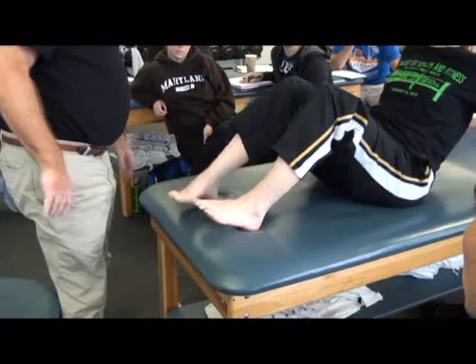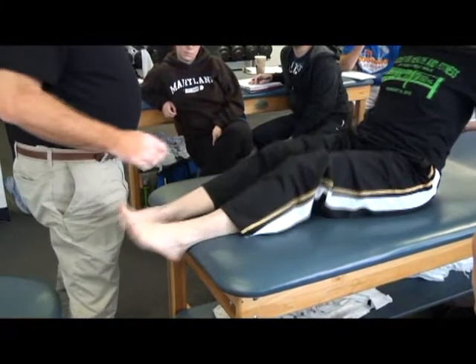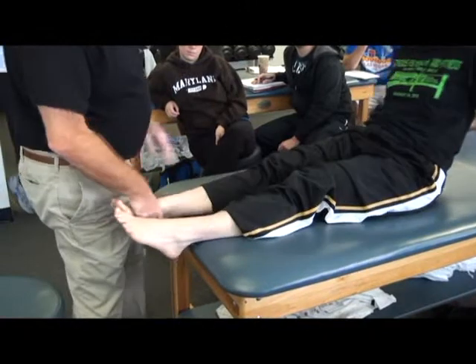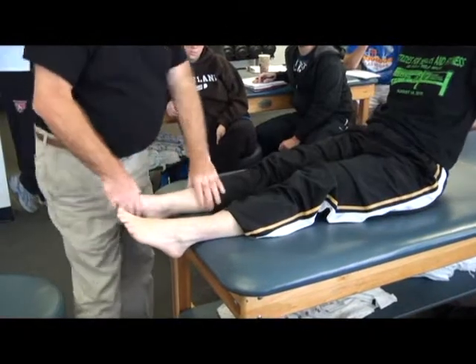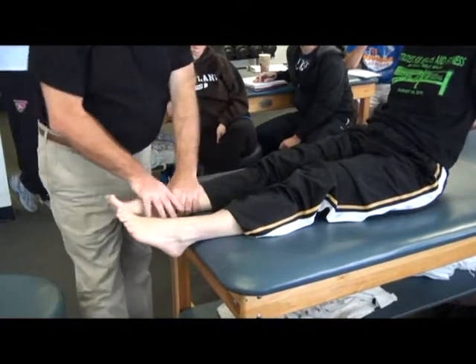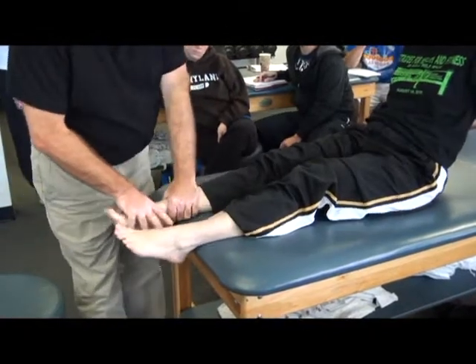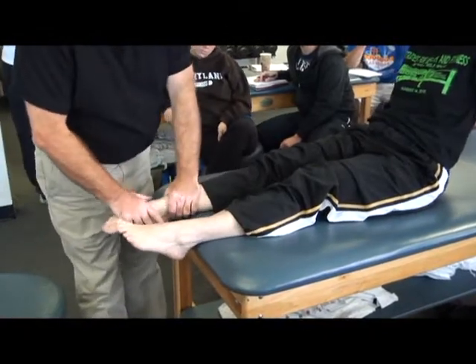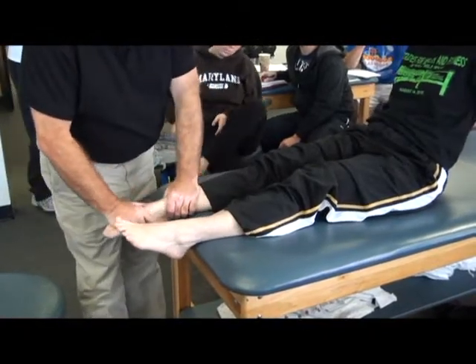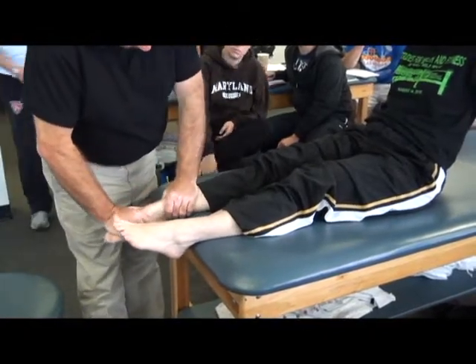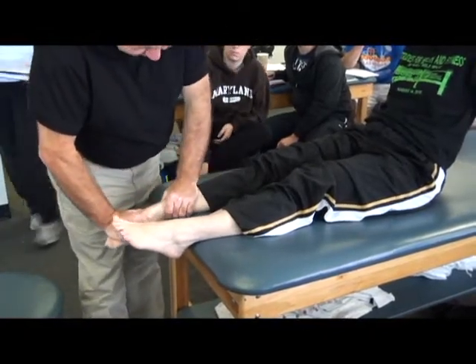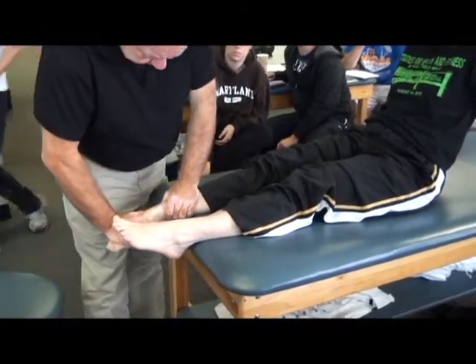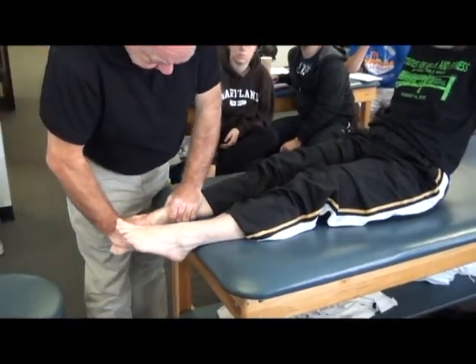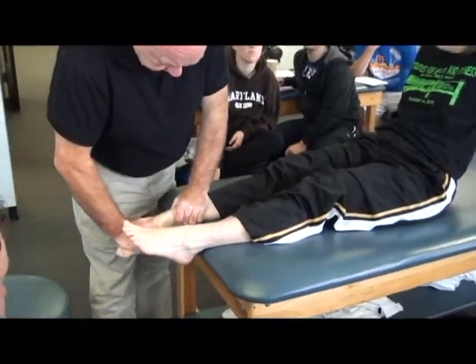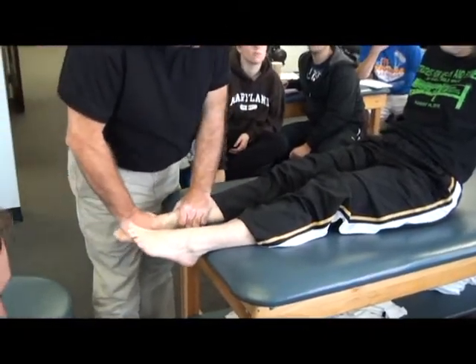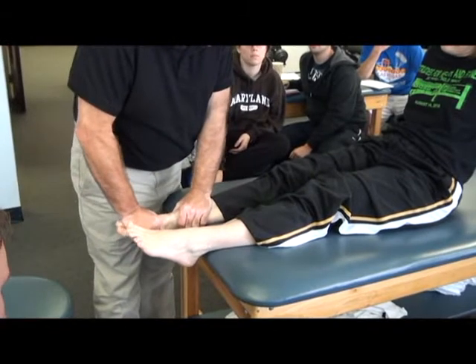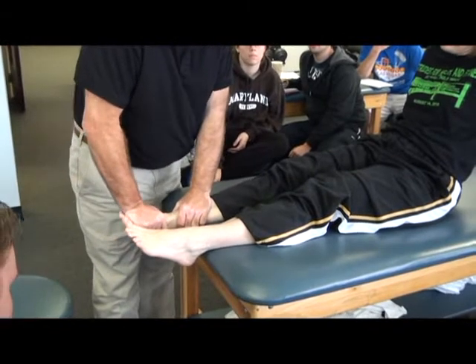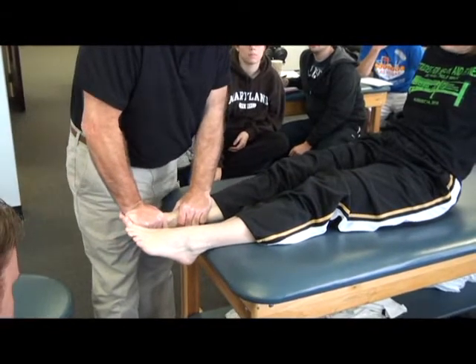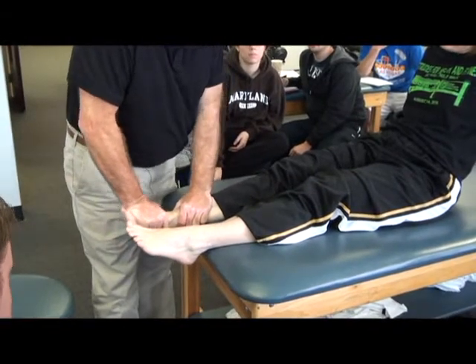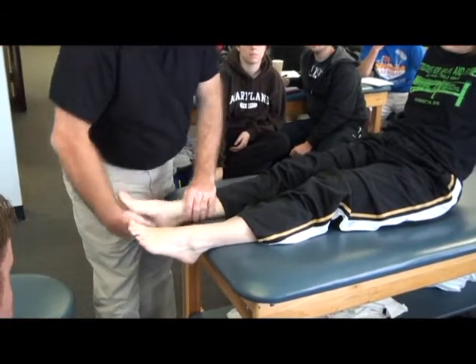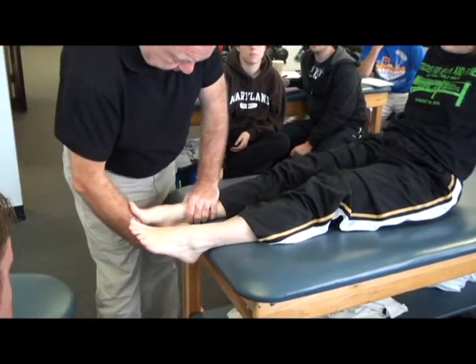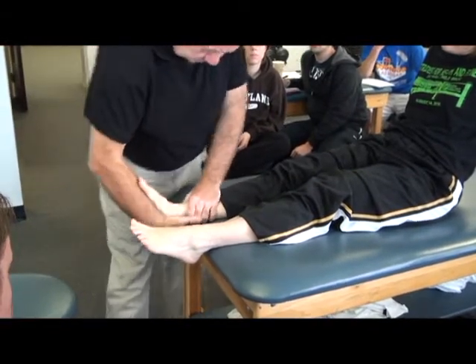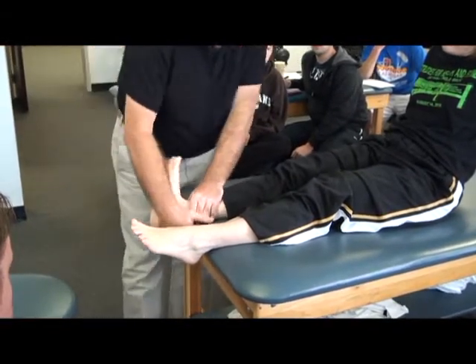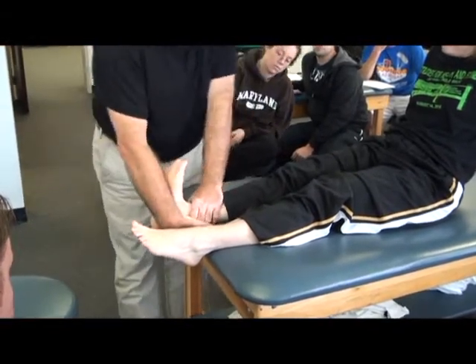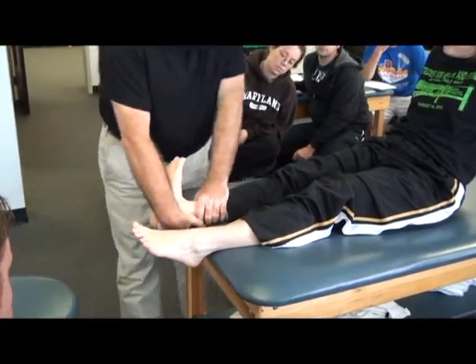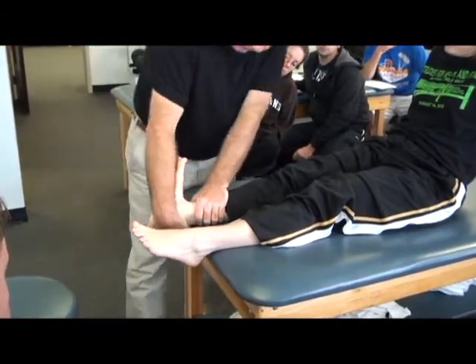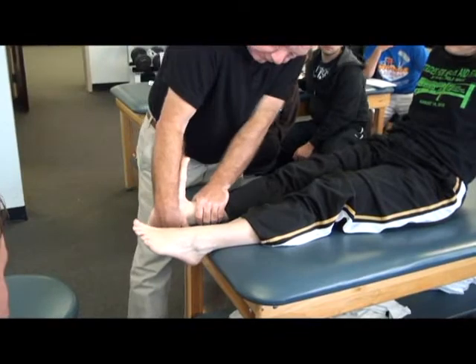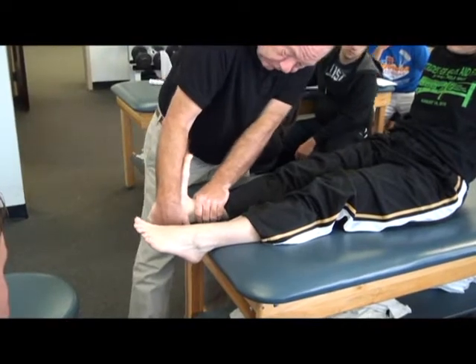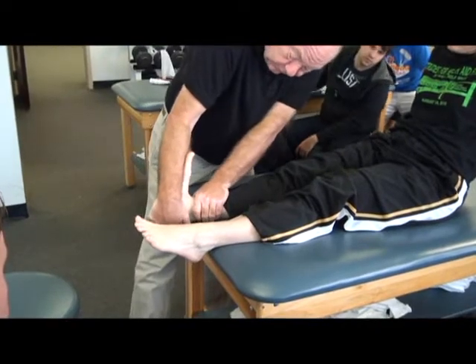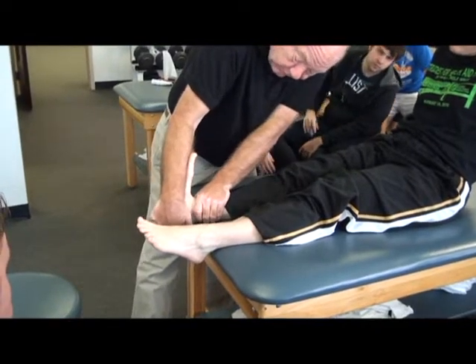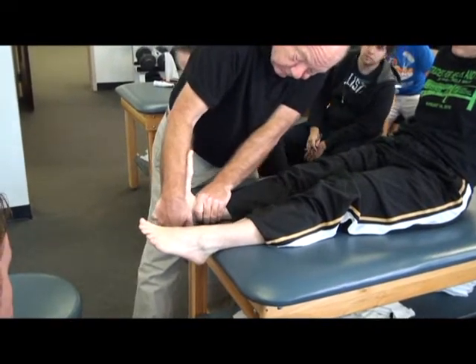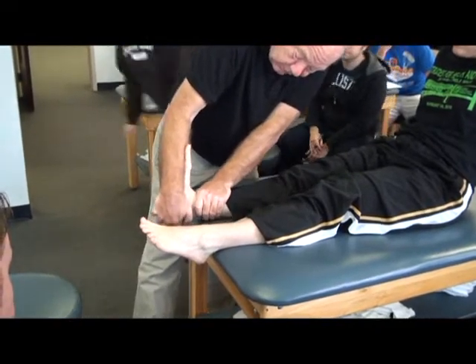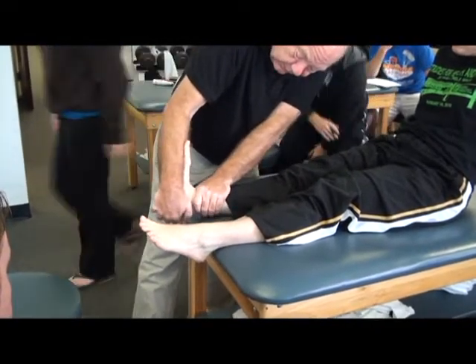Thank you. Push your foot down as far as you can. Does that hurt you? Push up. Pull up. Let me know if any of this hurts. A little press. Push down as far as you can.